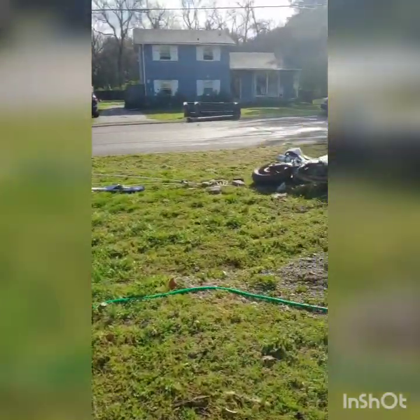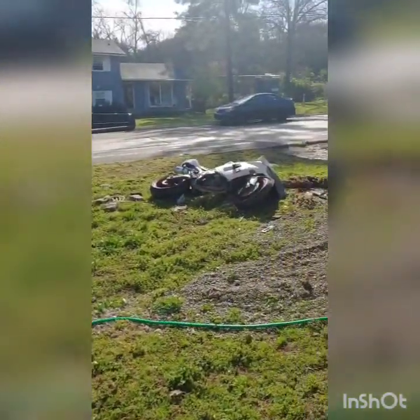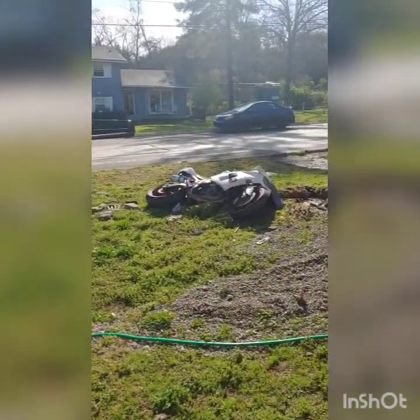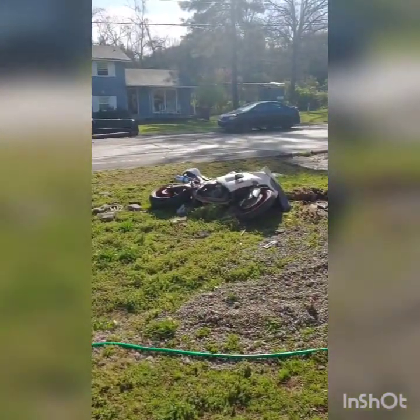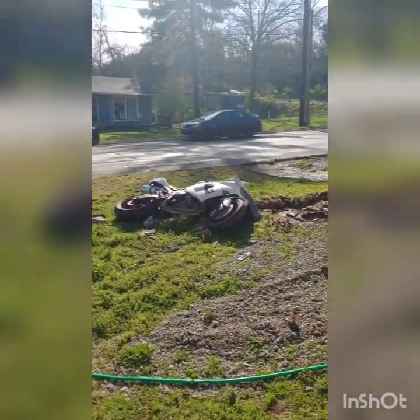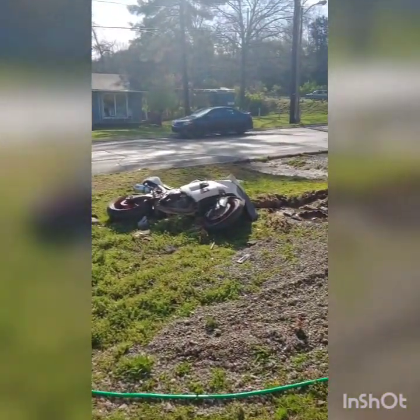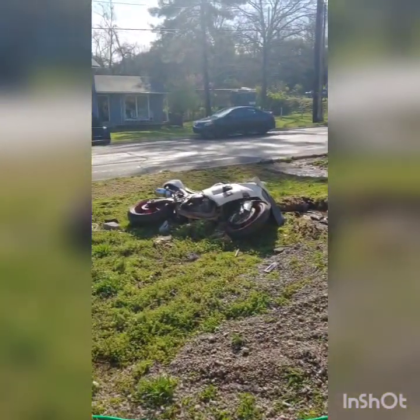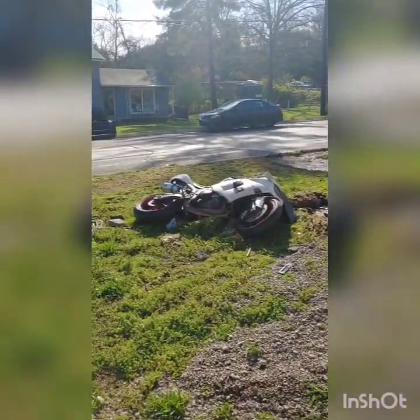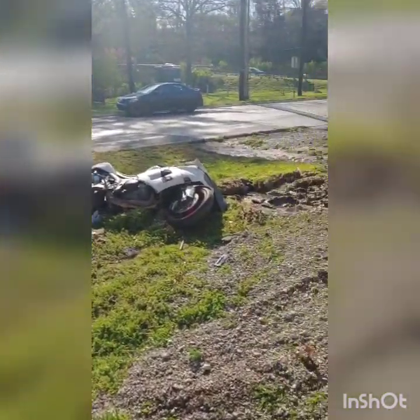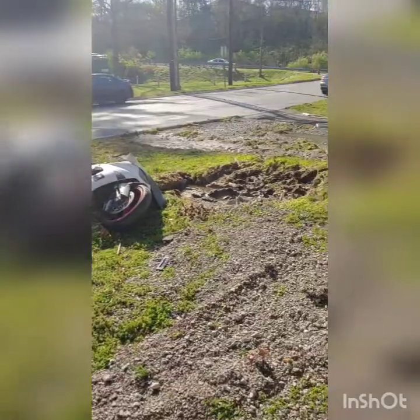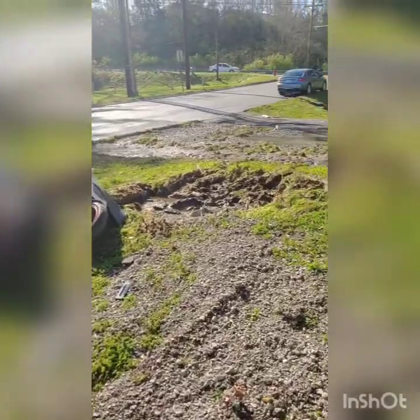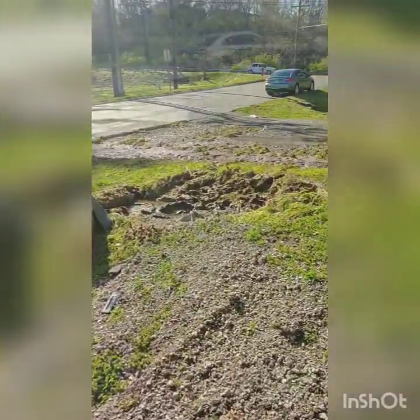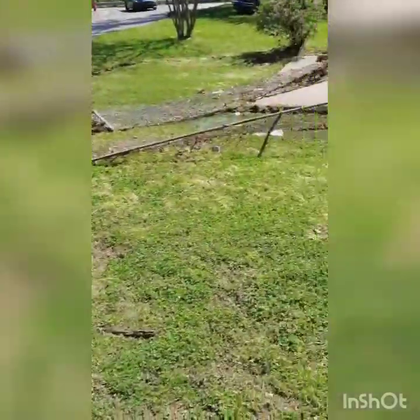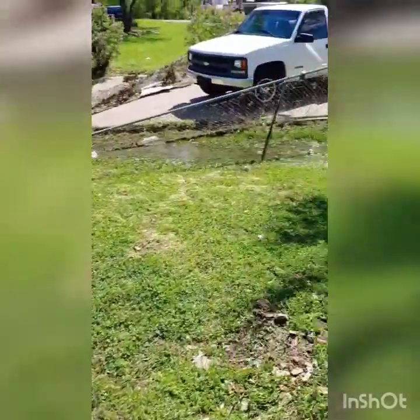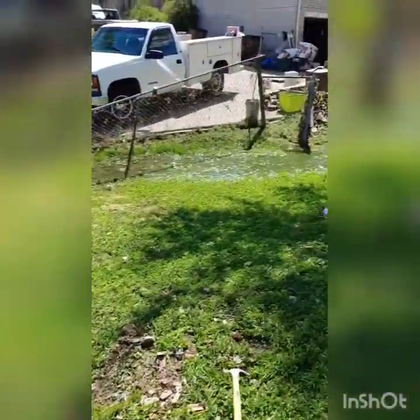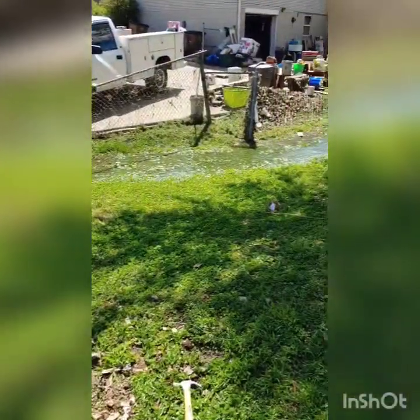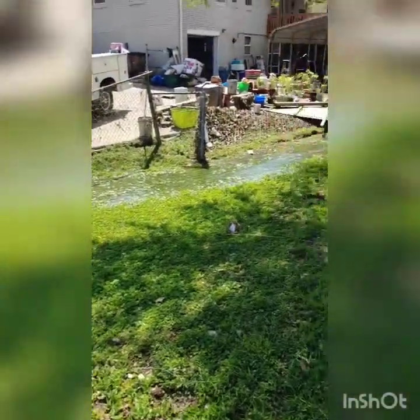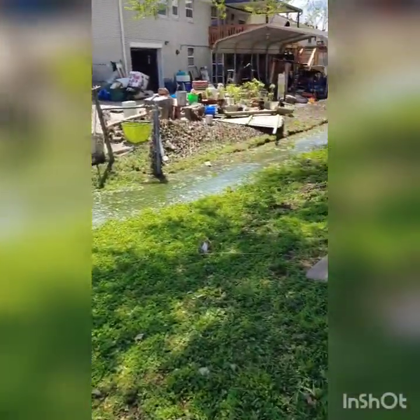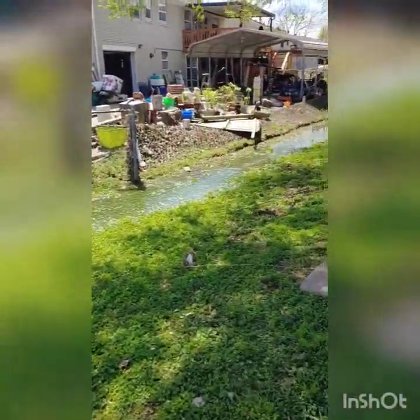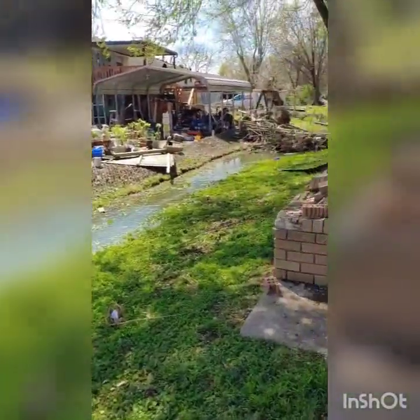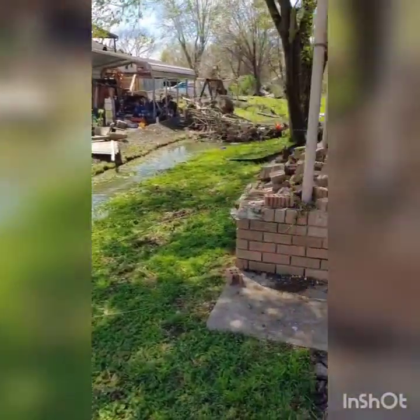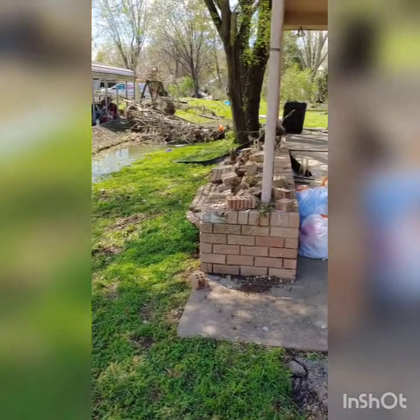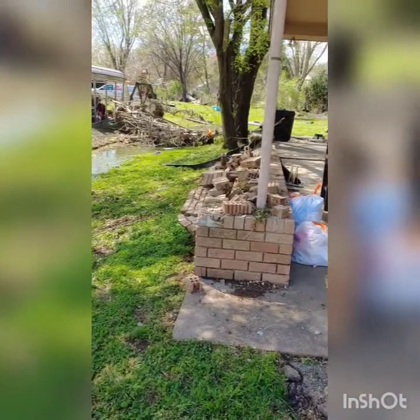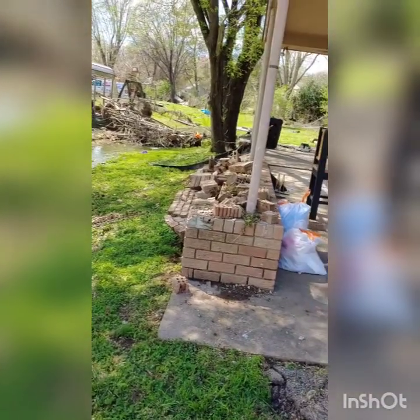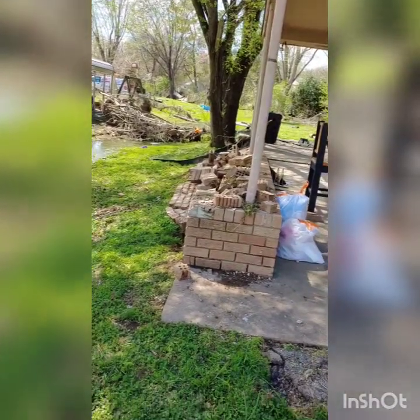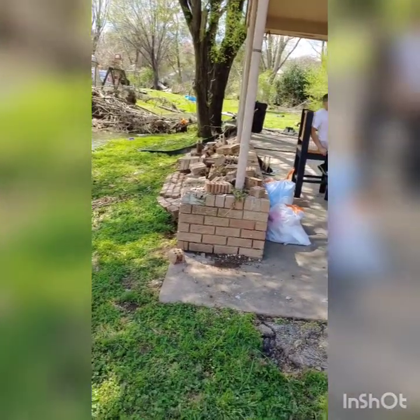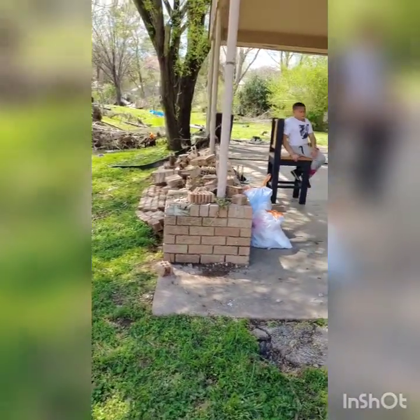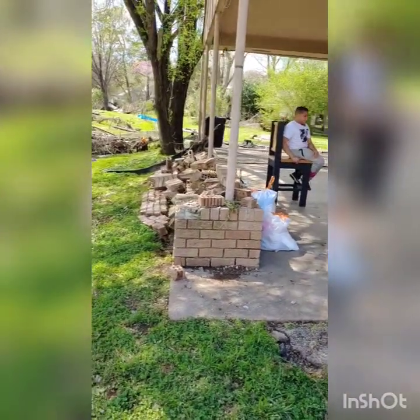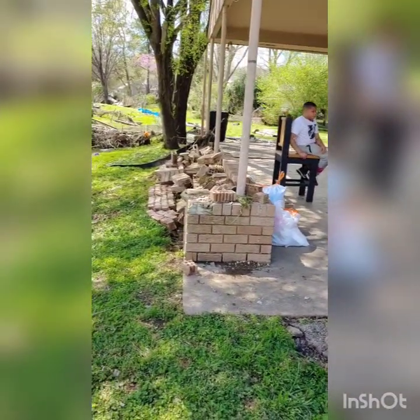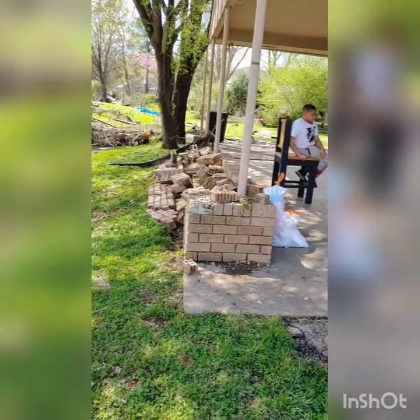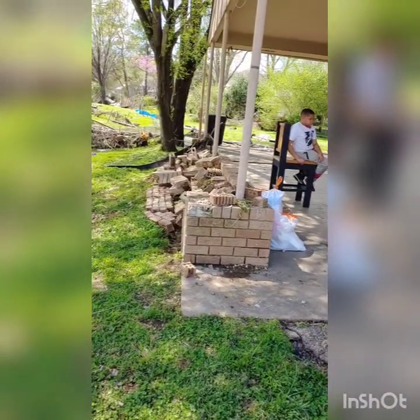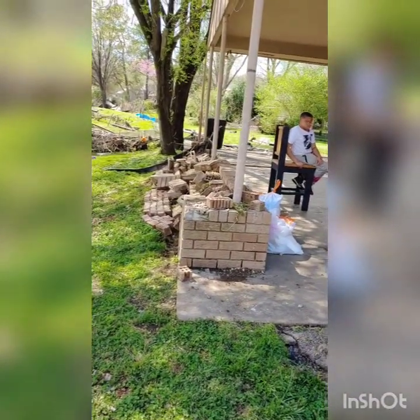That's Roger's motorcycle — it used to sit in the backyard. This was the tree stump. This is my house after the flood. The brick wall demolished.